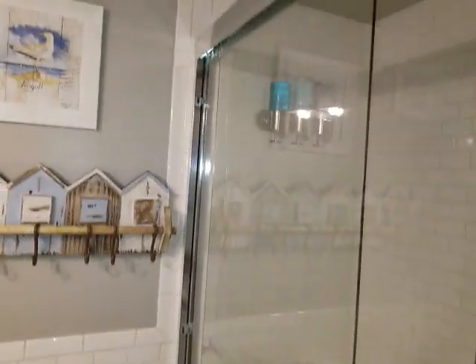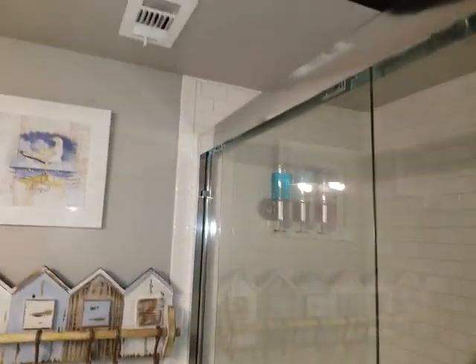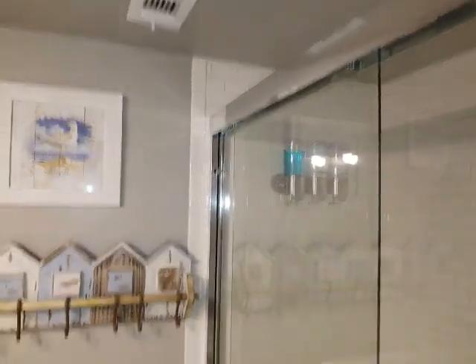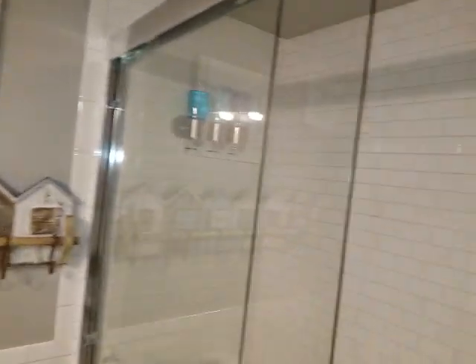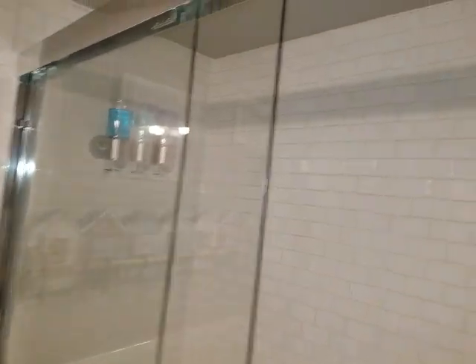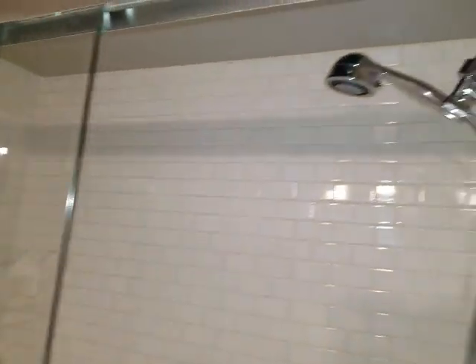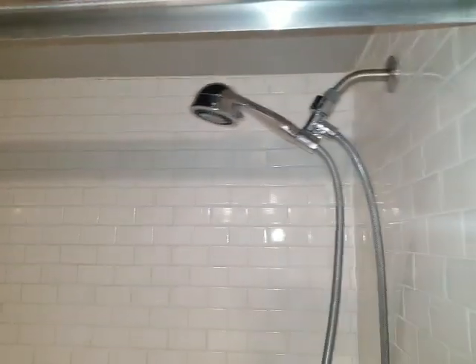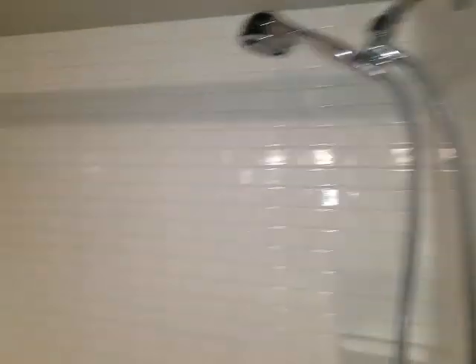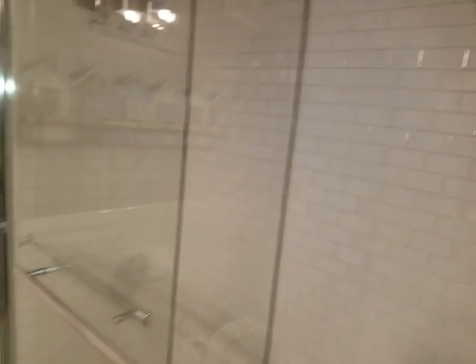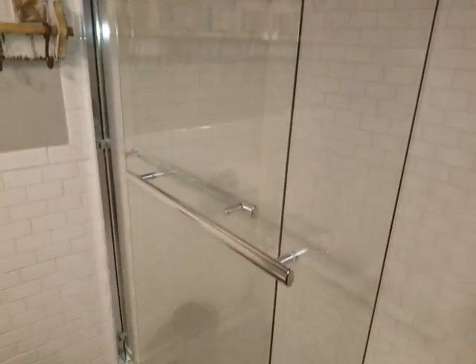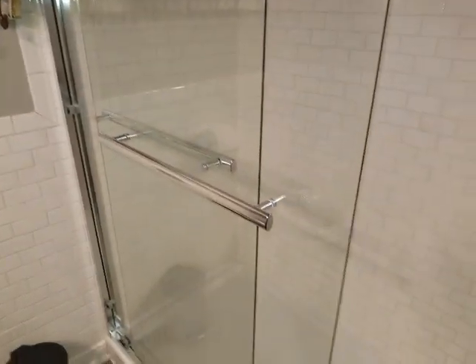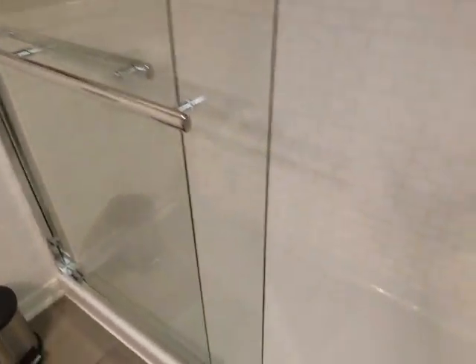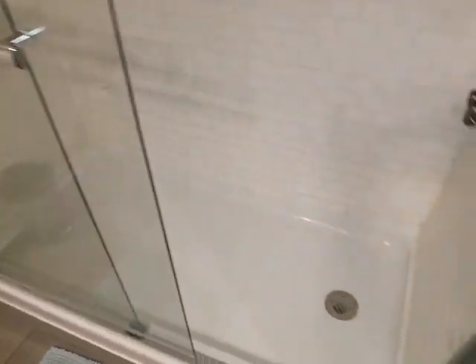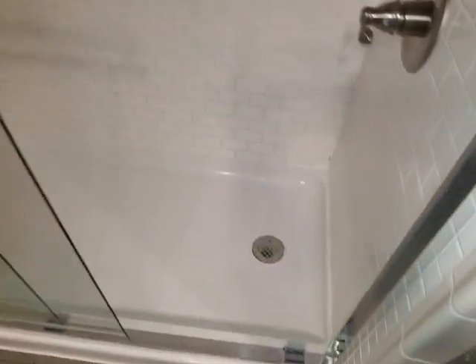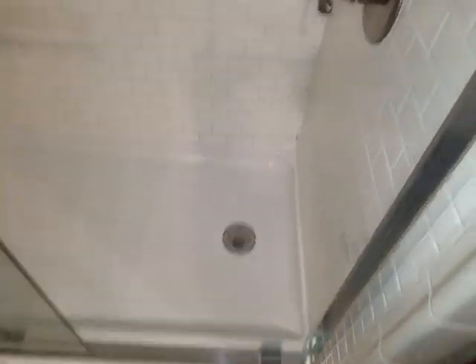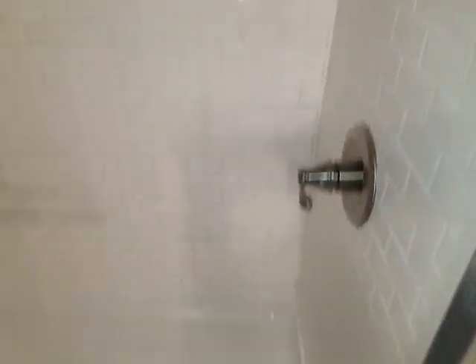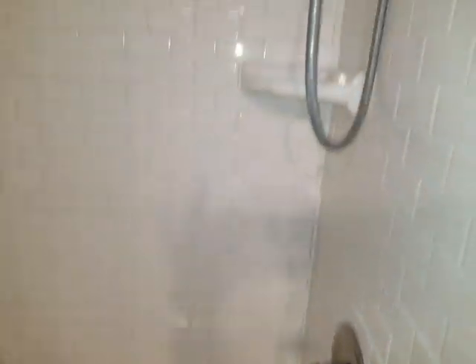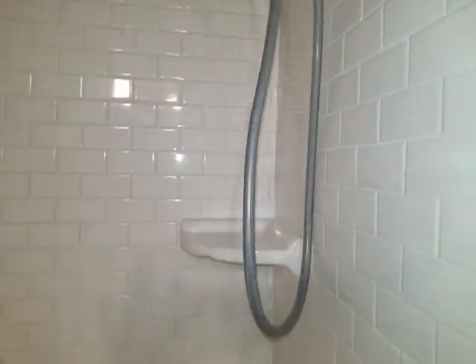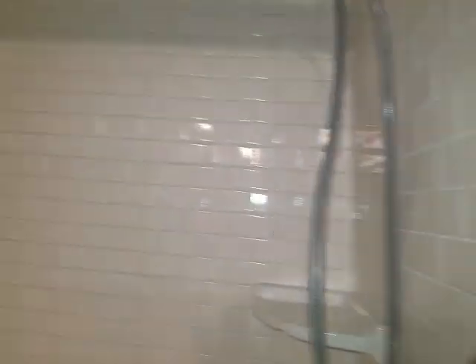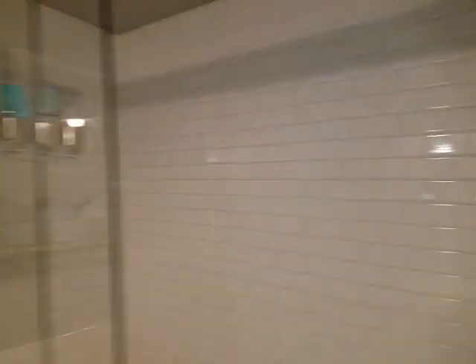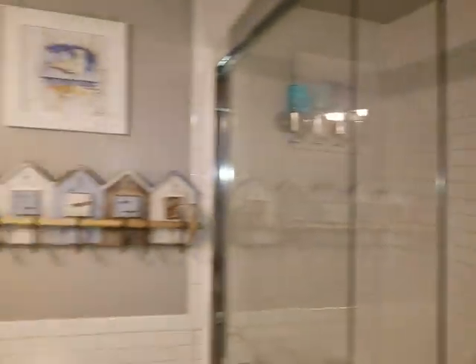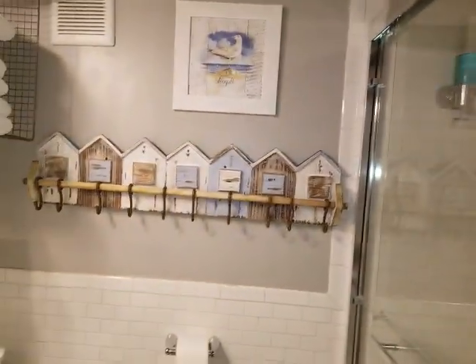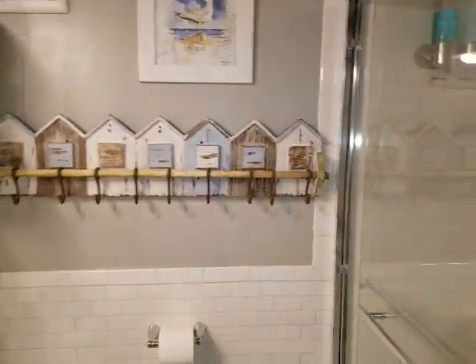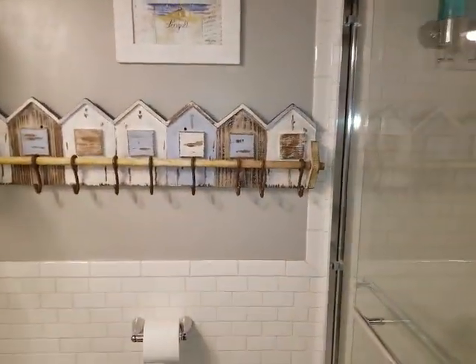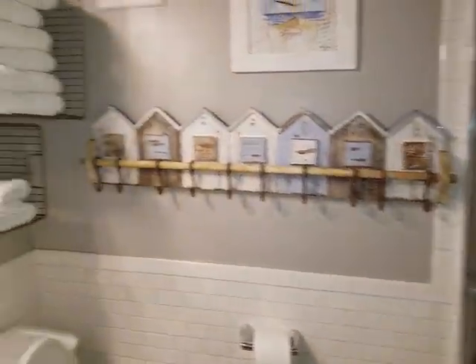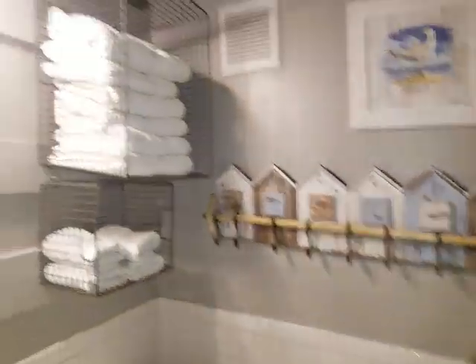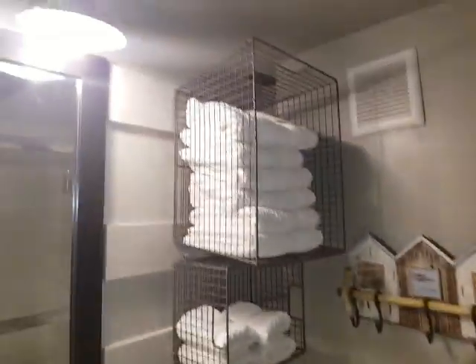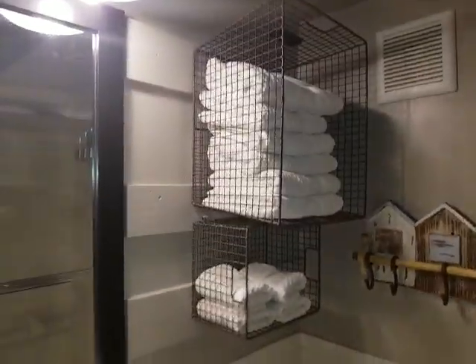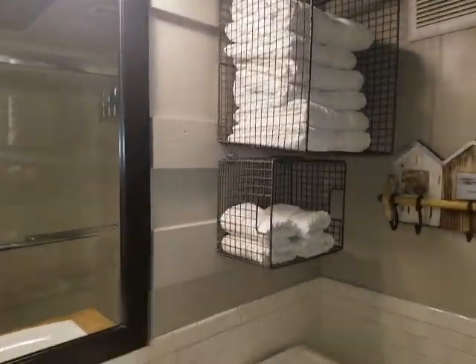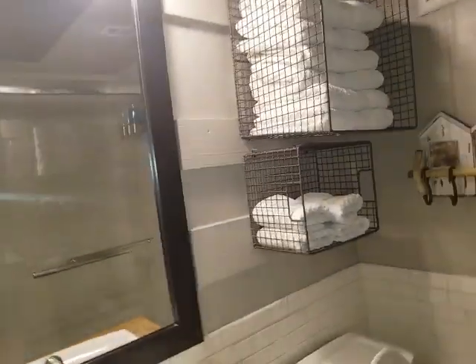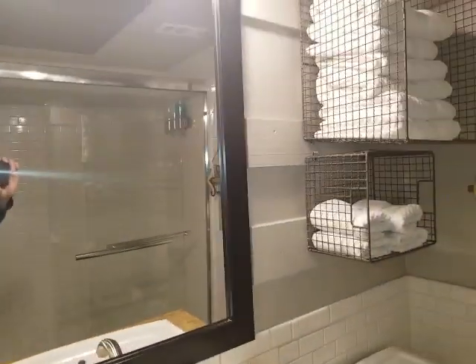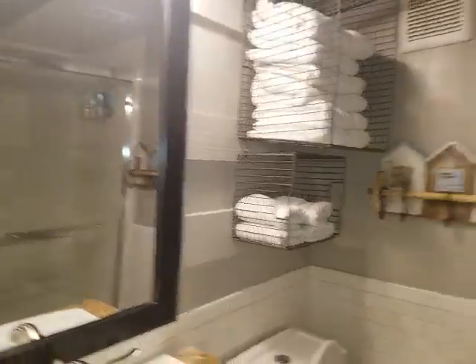And then you've got a full shower here with sliding glass doors and chrome handles. All nice and white and clean. Very nice. And a bunch of towel hooks across there, with baskets of towels here. It's really nice storage as well.